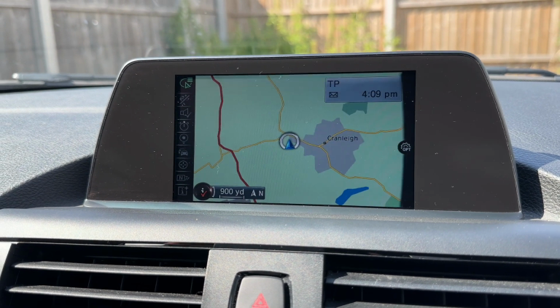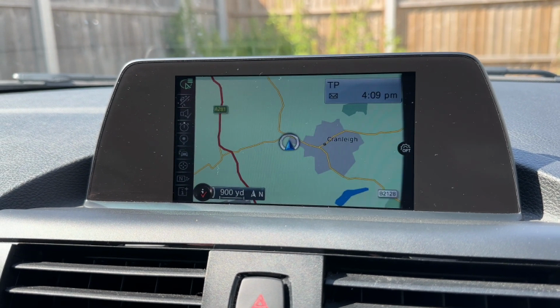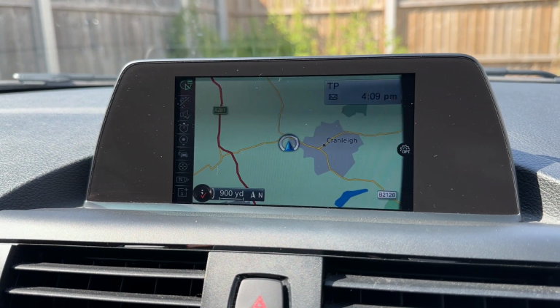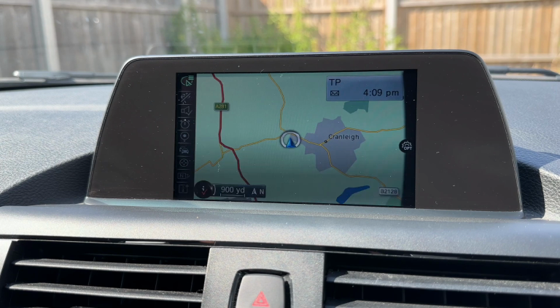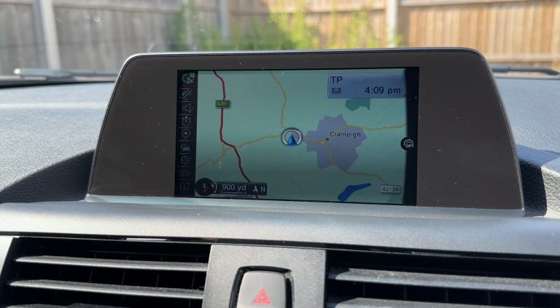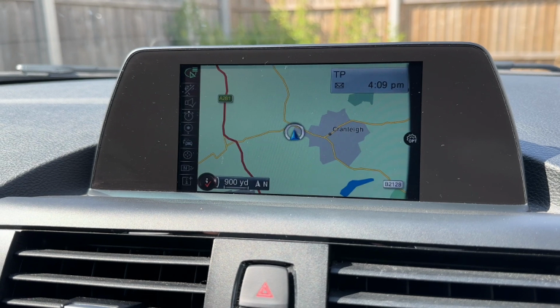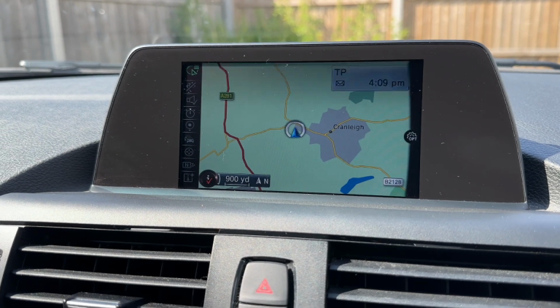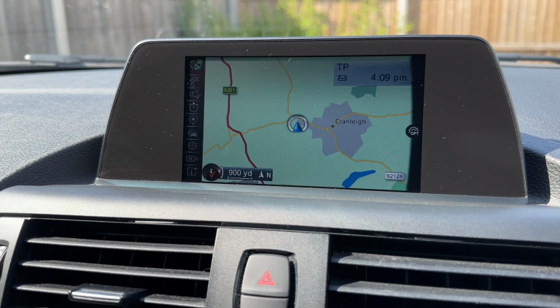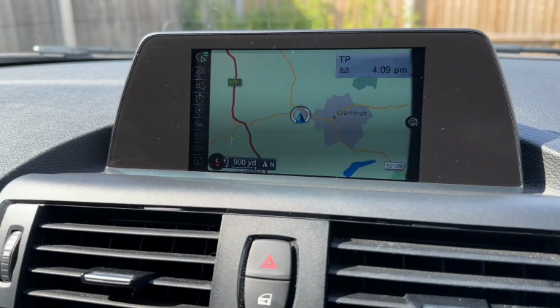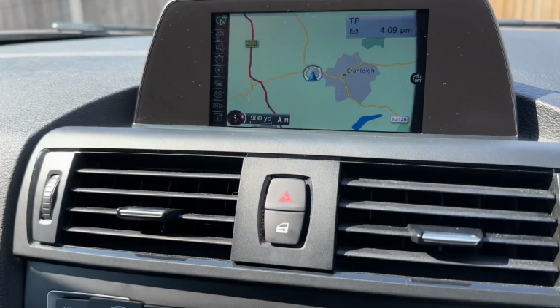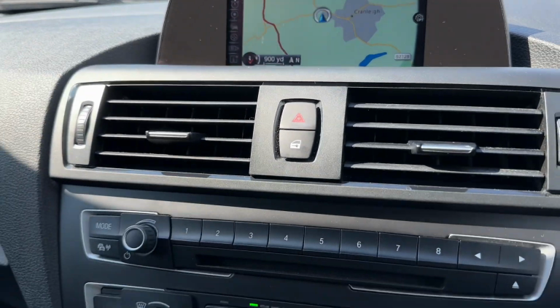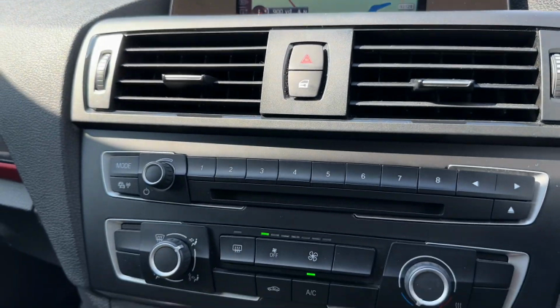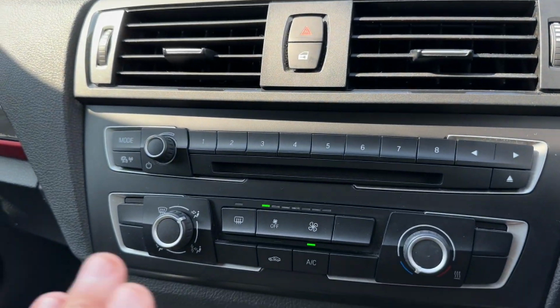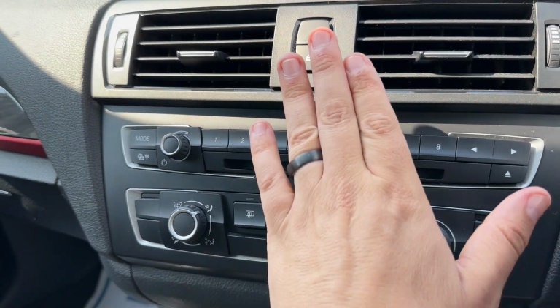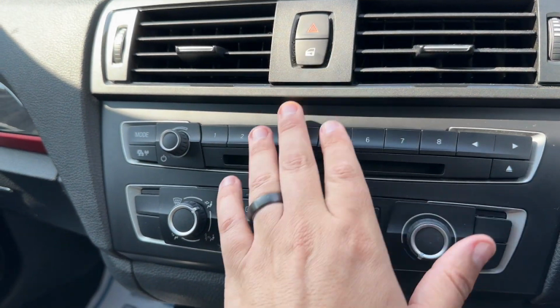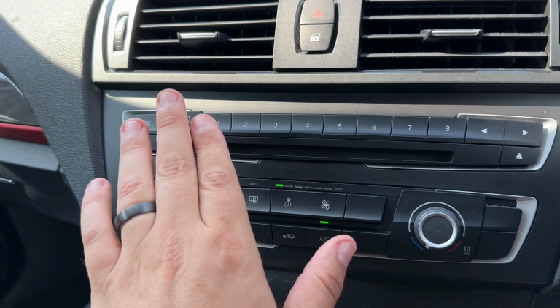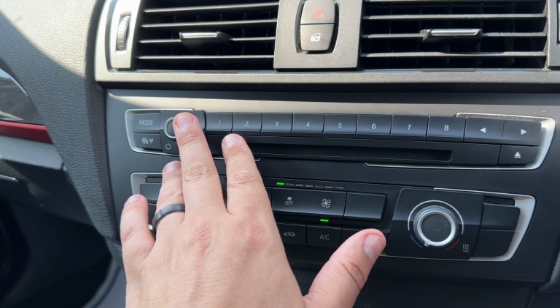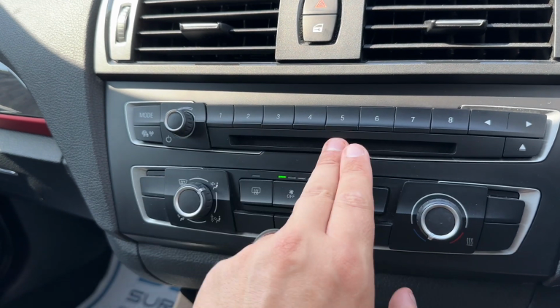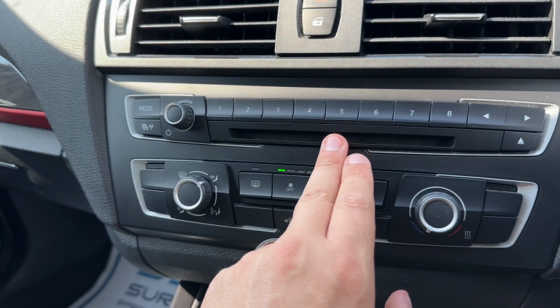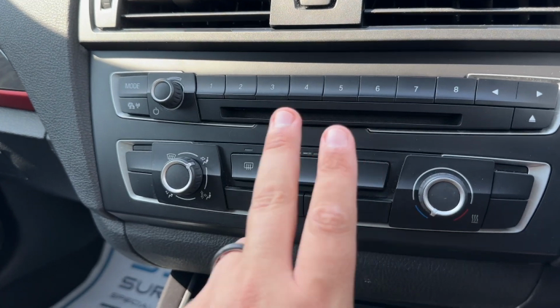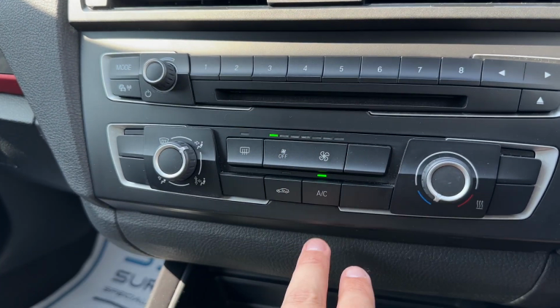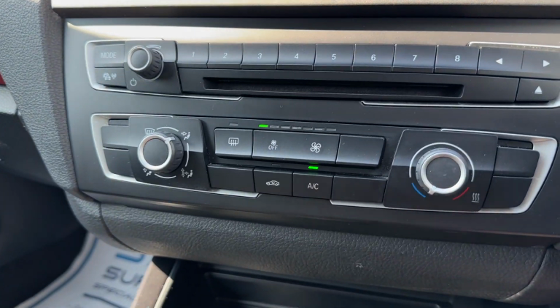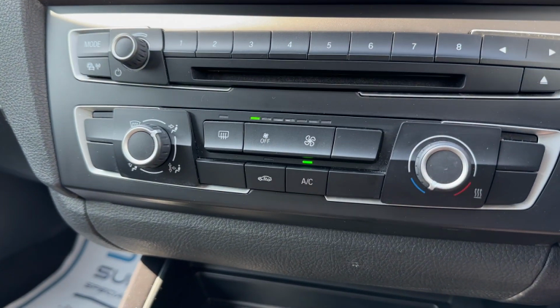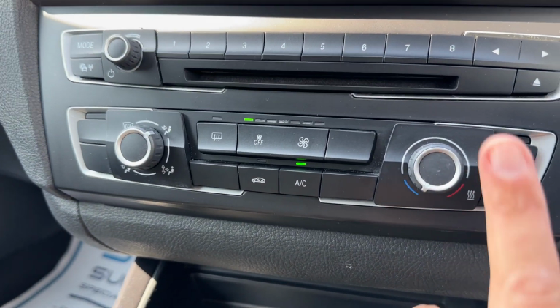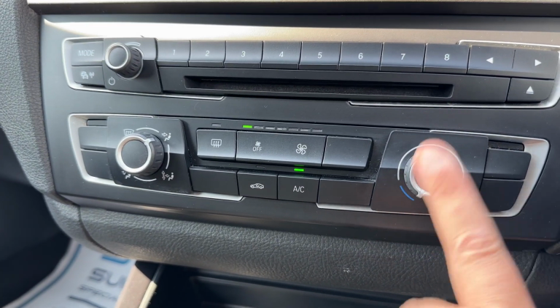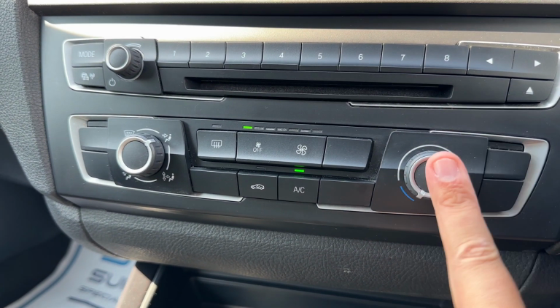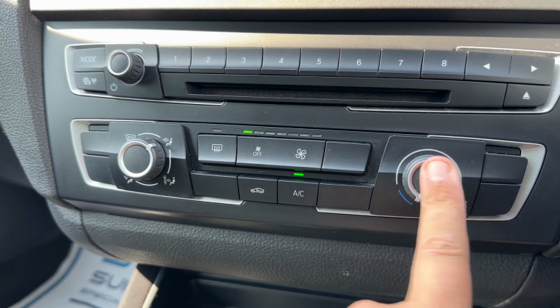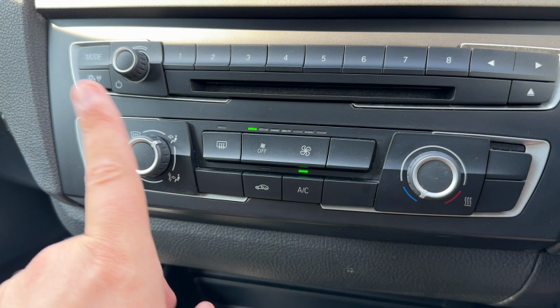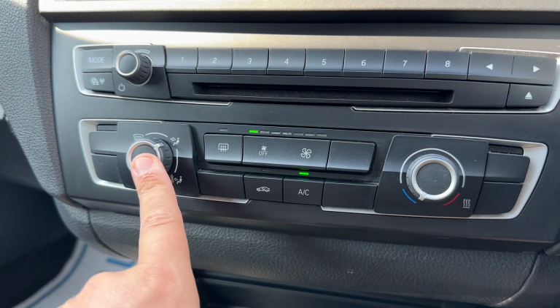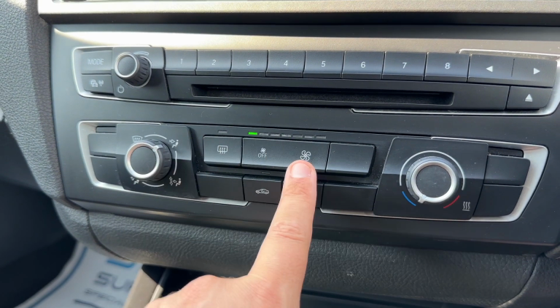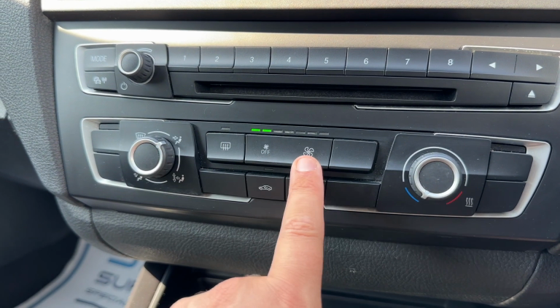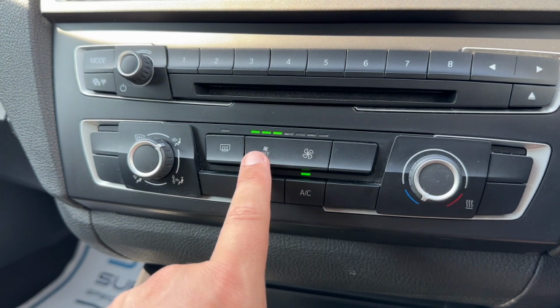Really nice colour display, very easy system to use. Working our way down we have the deadlocks just there, the volume for the stereo and CD player, and then the air conditioning — so you can determine the temperature, direction of the air and fan speed.